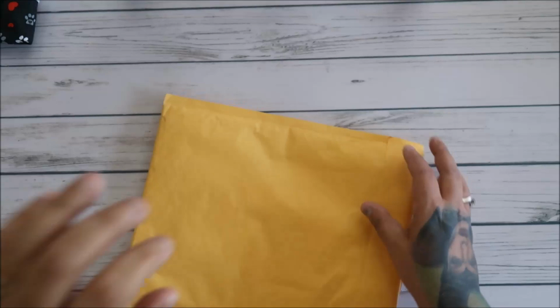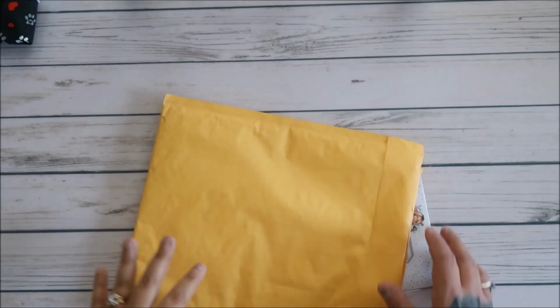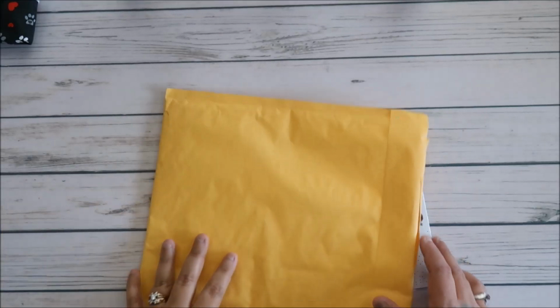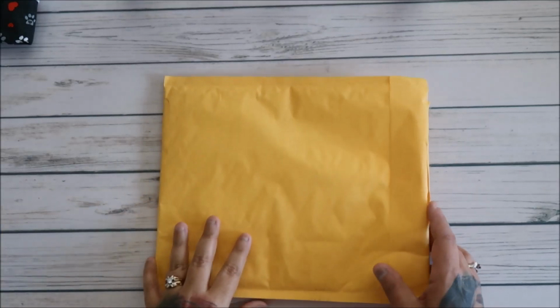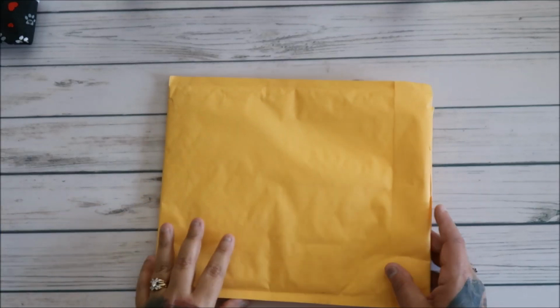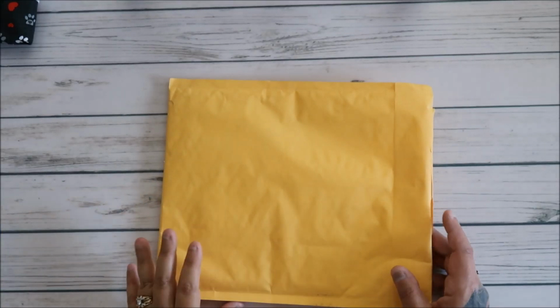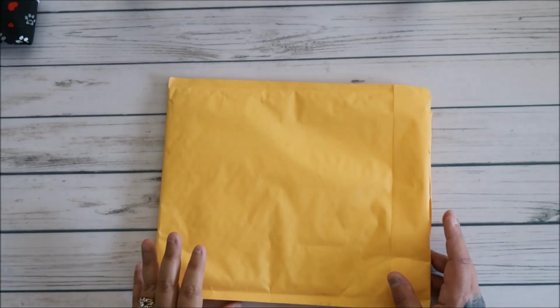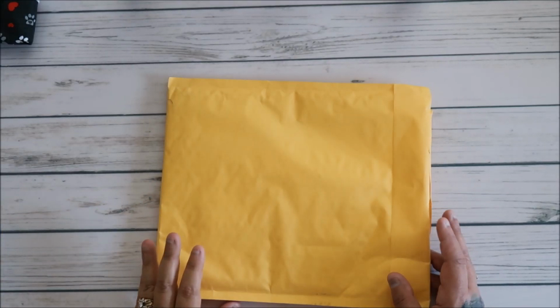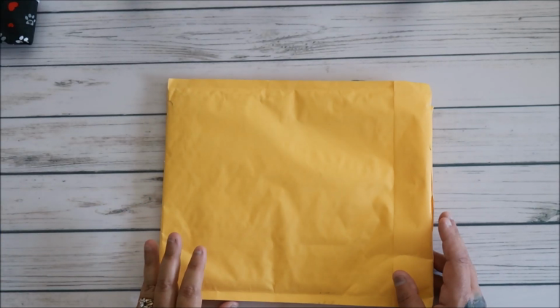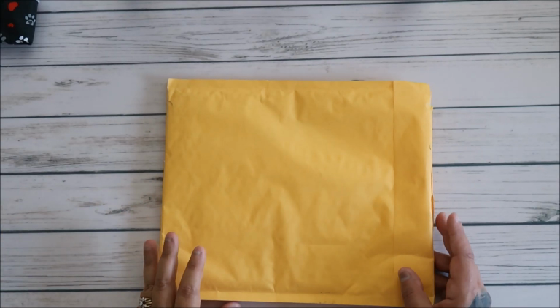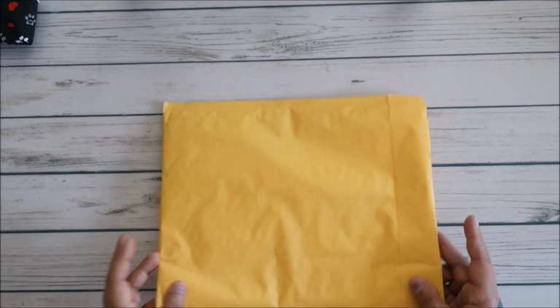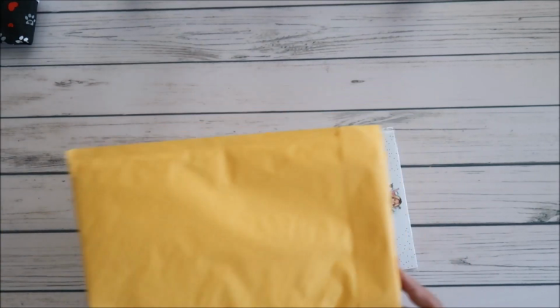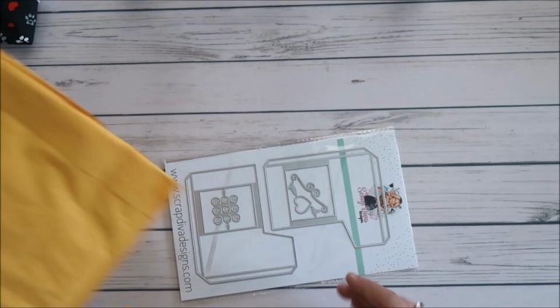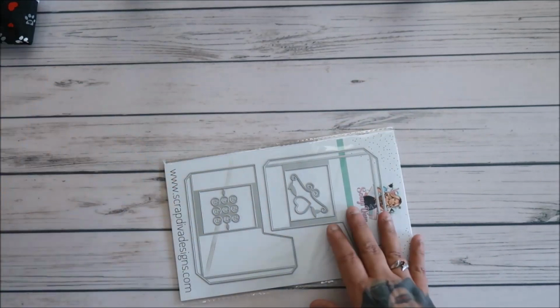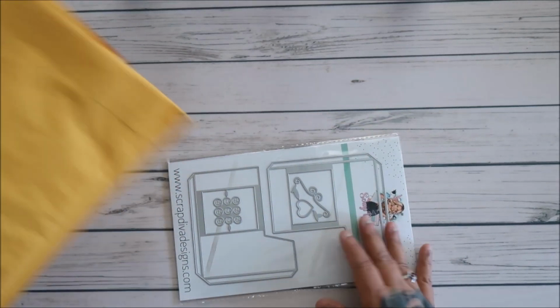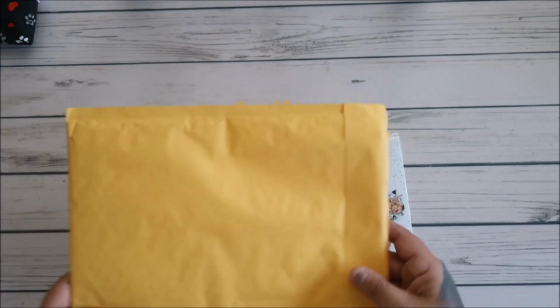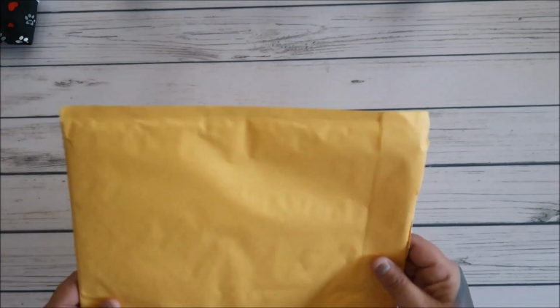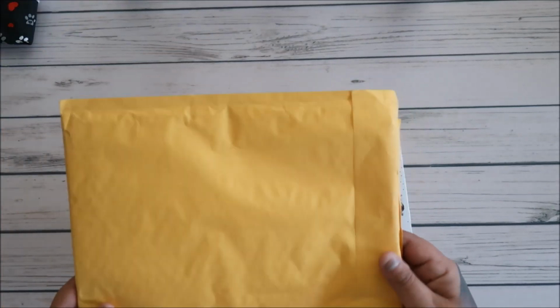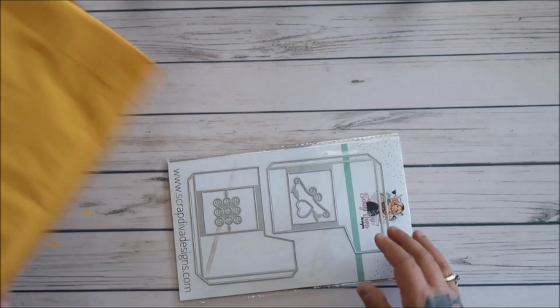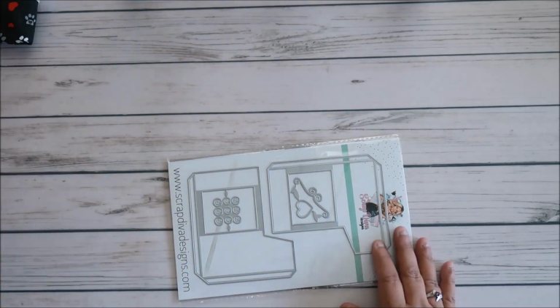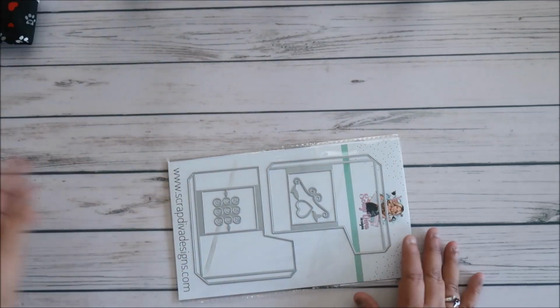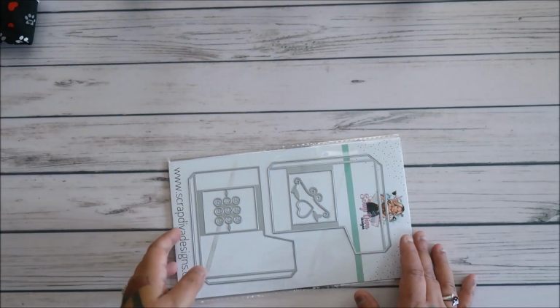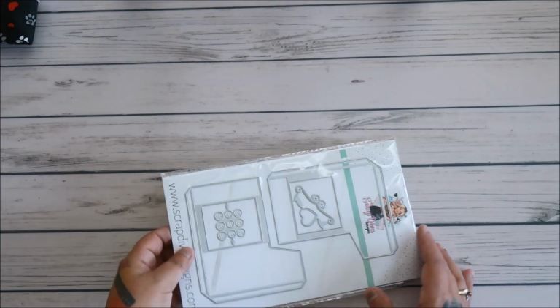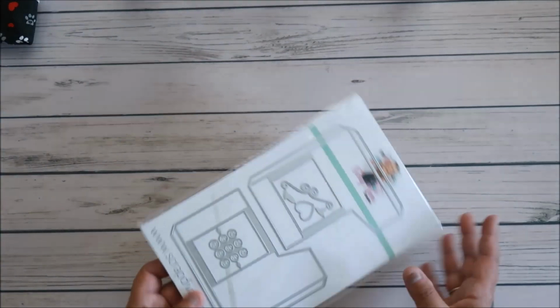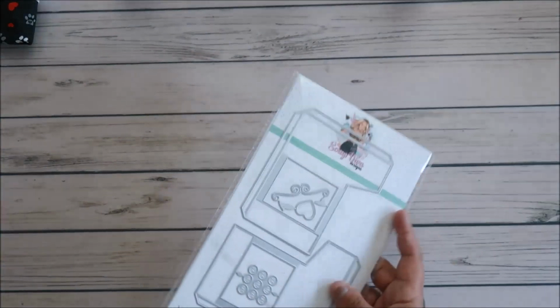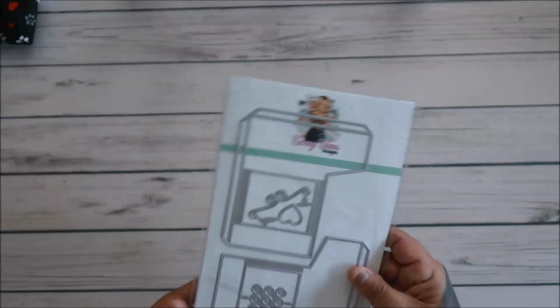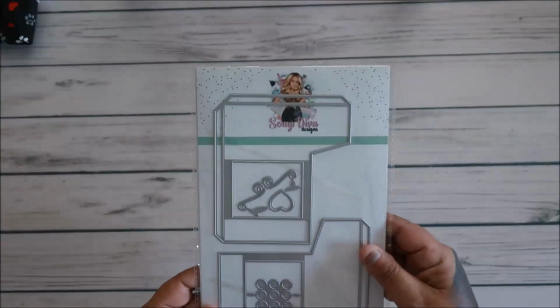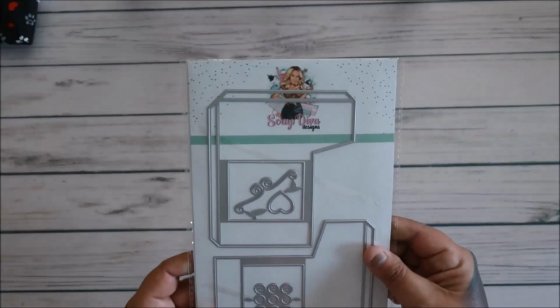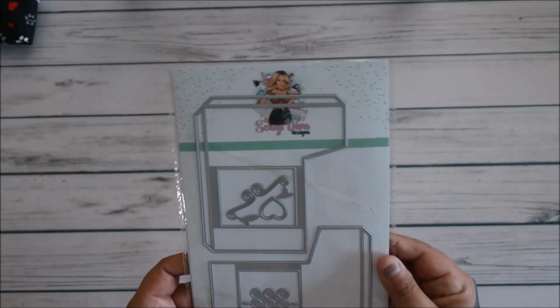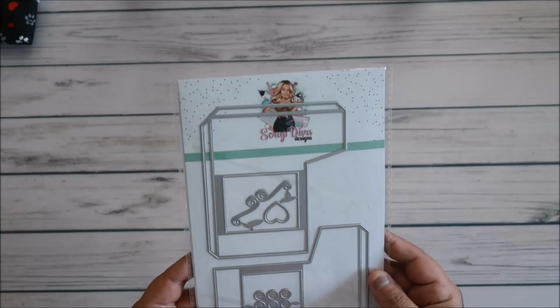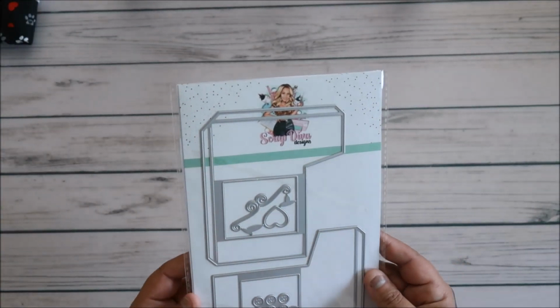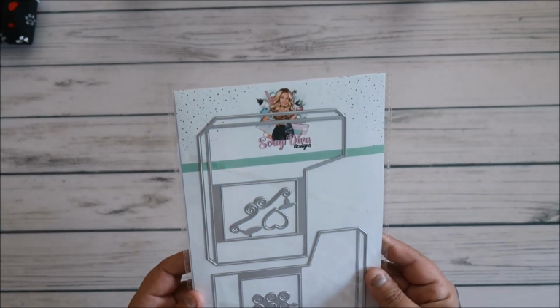Hey everyone! So this is from Scrap Diva Designs. Let's see what I got. This one didn't come in a pretty package — it came in a regular manila envelope.